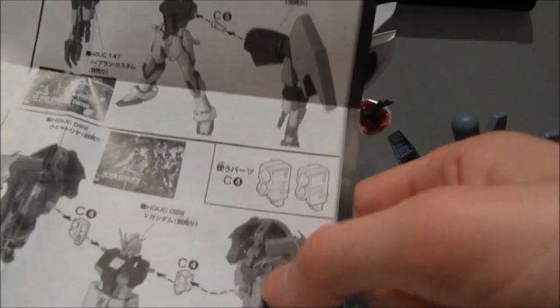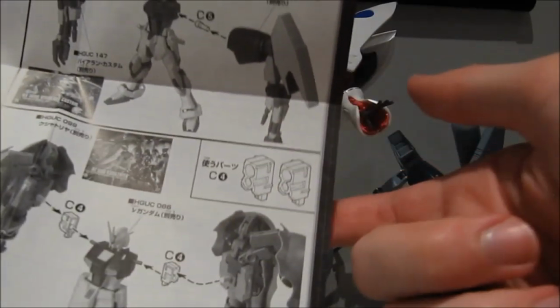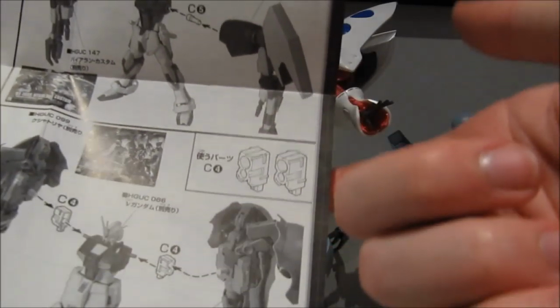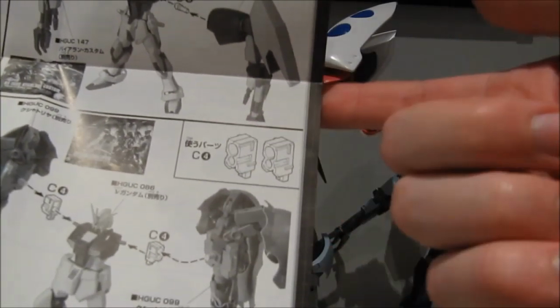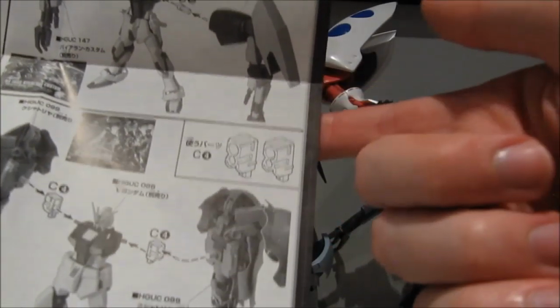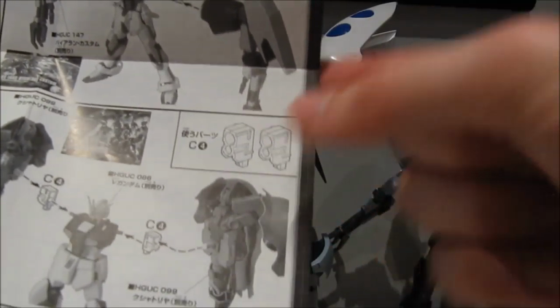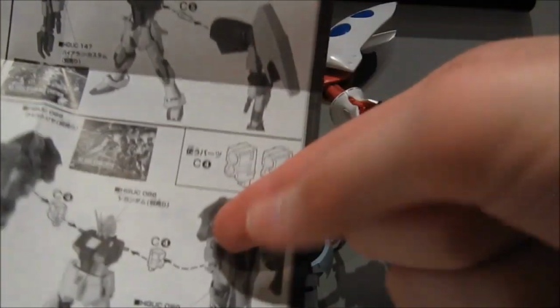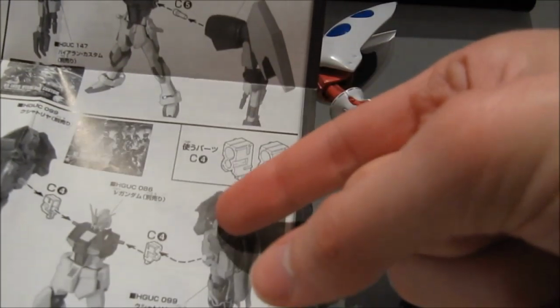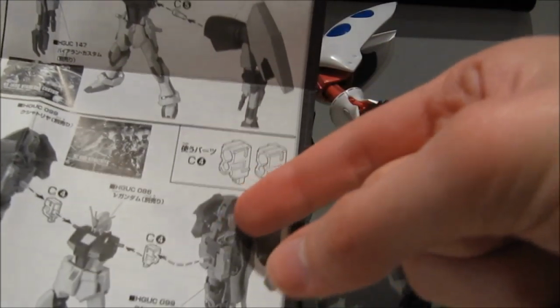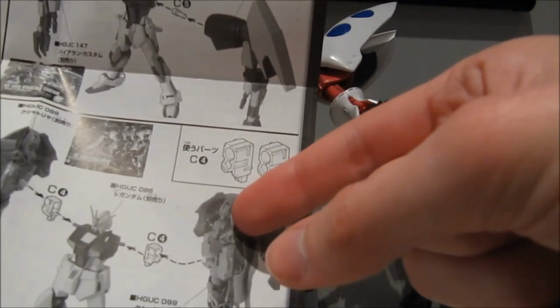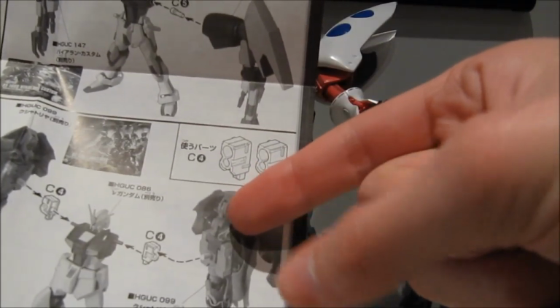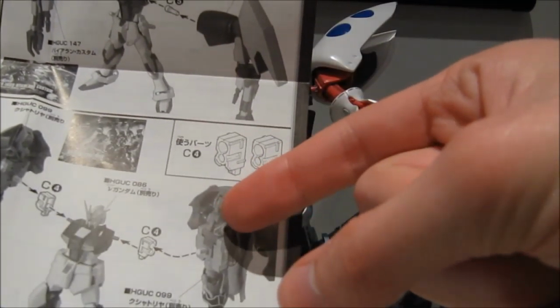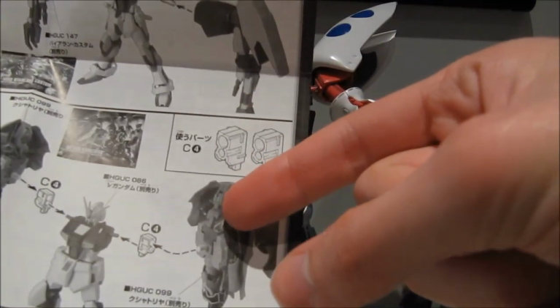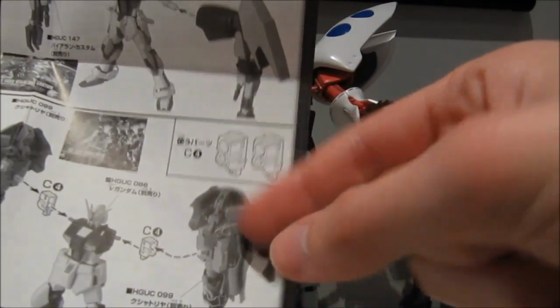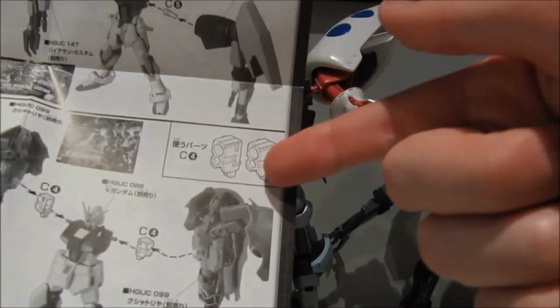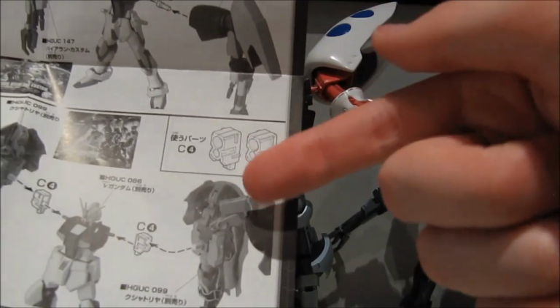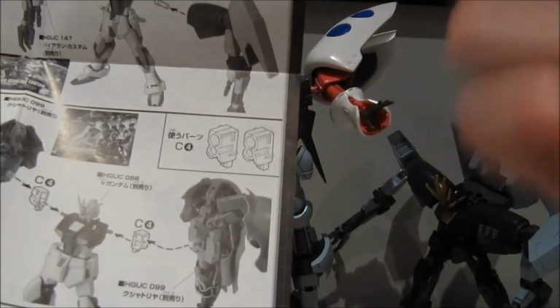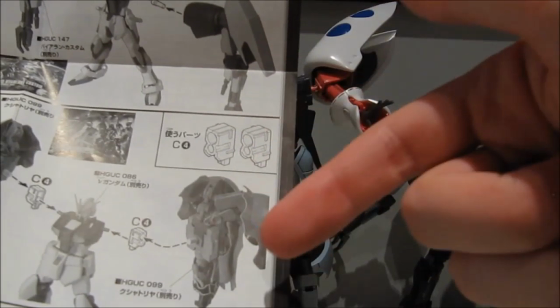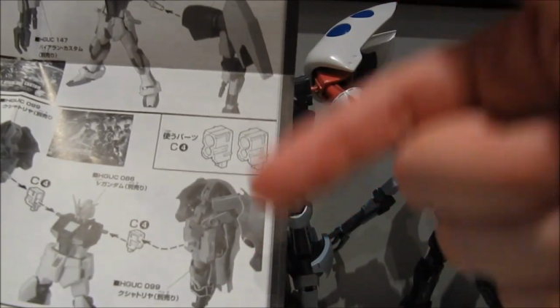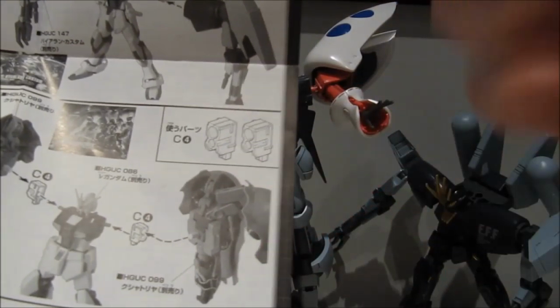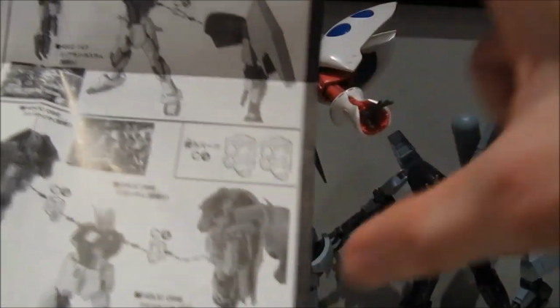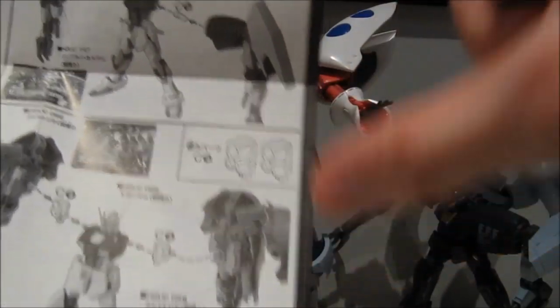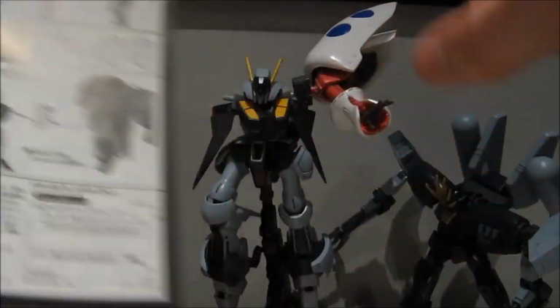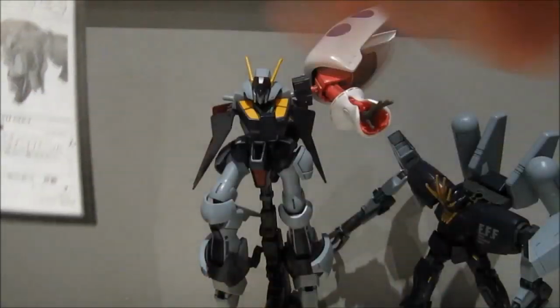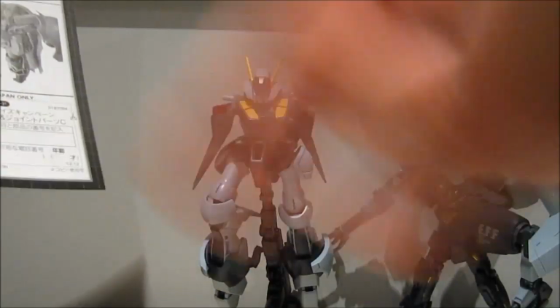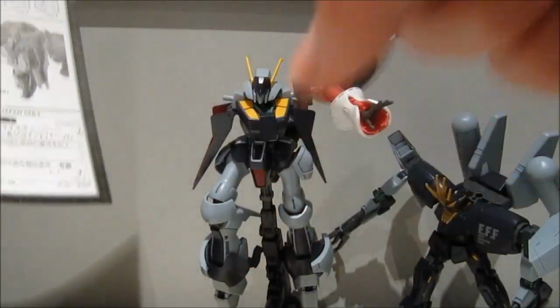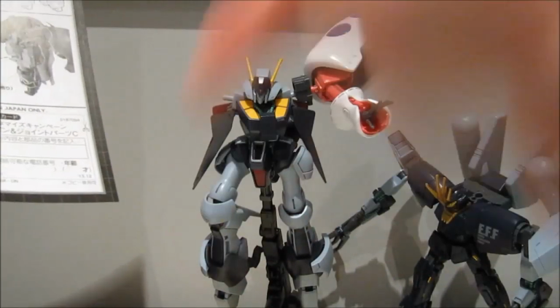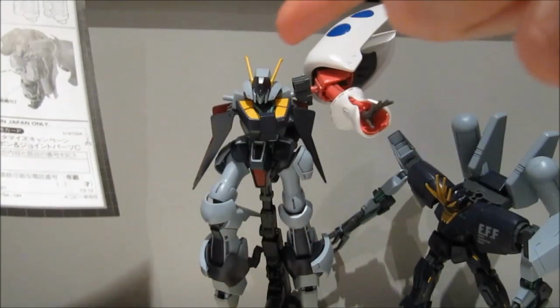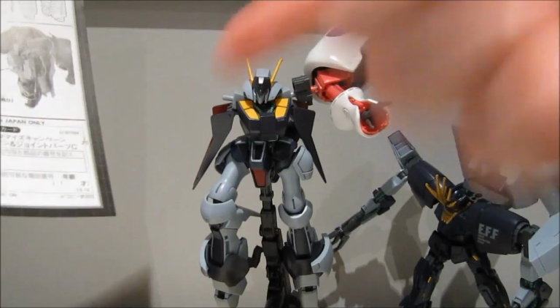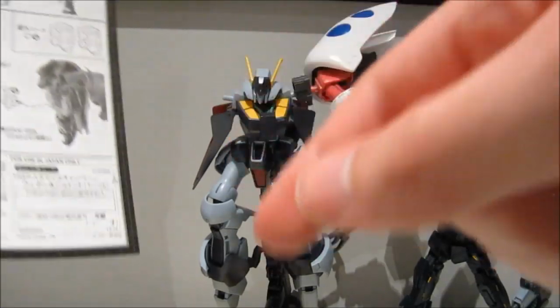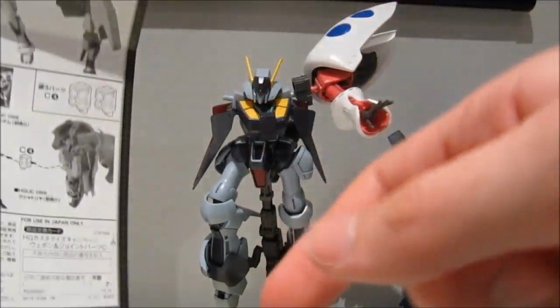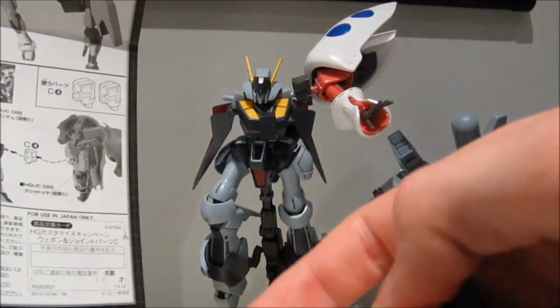If you know any other mobile suits that use this kind of unique peg, leave a comment down below. I'll put up an annotation somewhere around here — you'll find them if you have your annotations on.